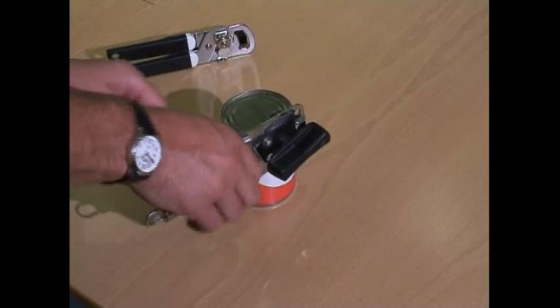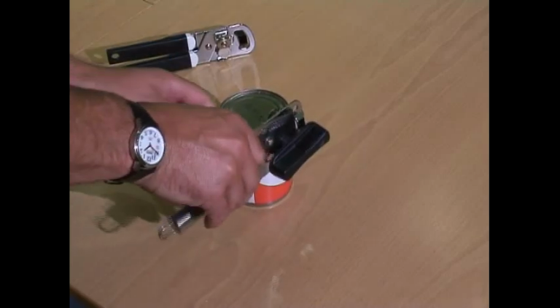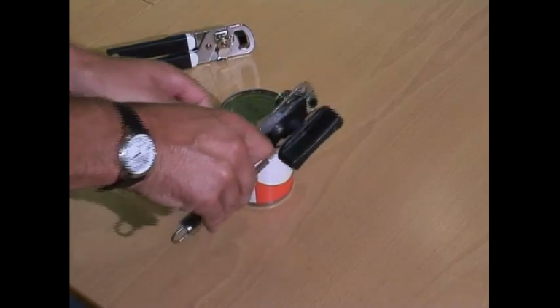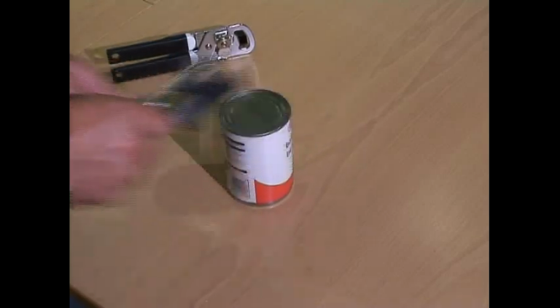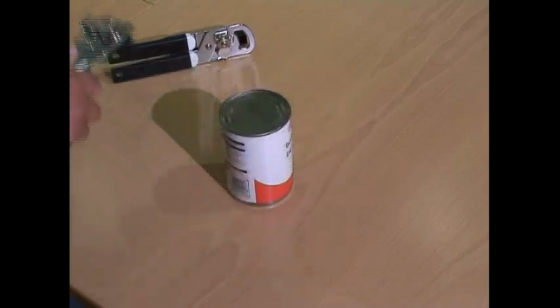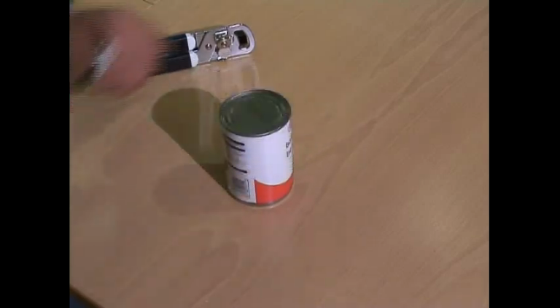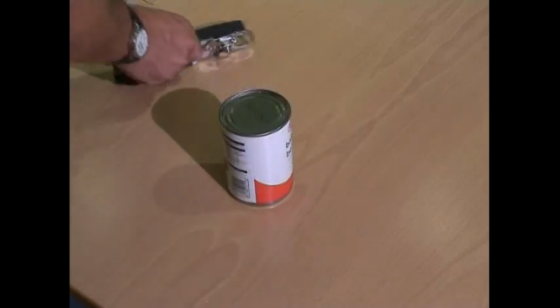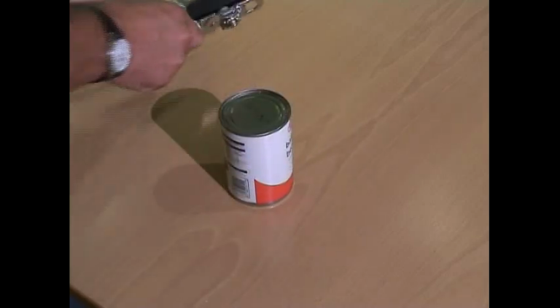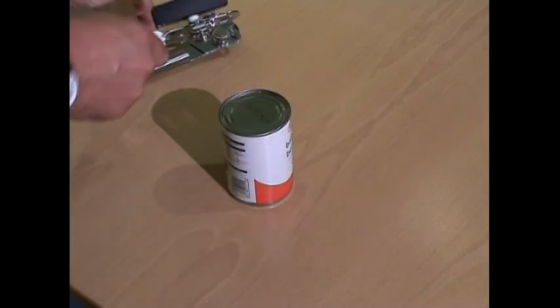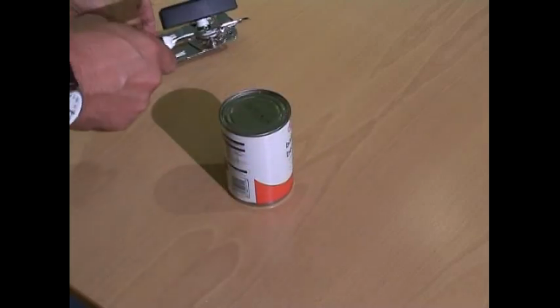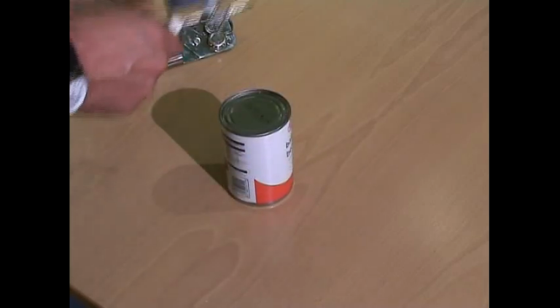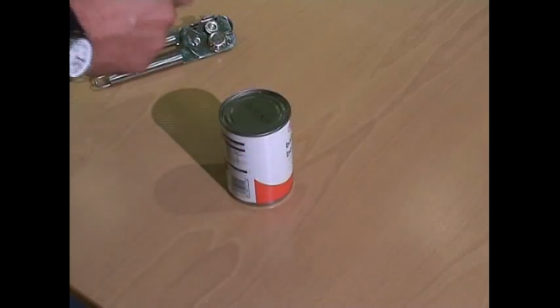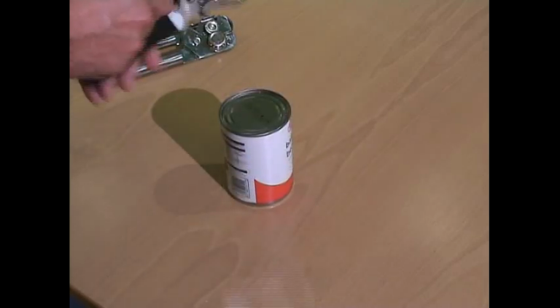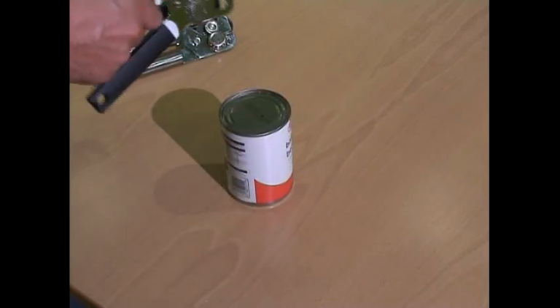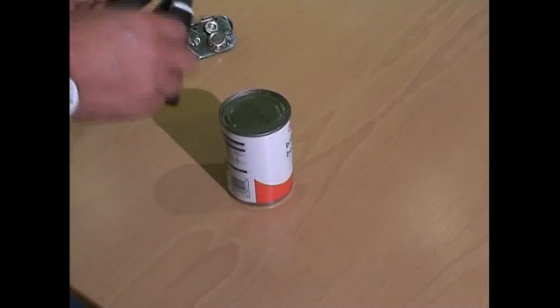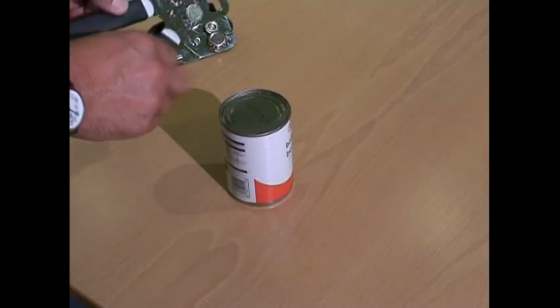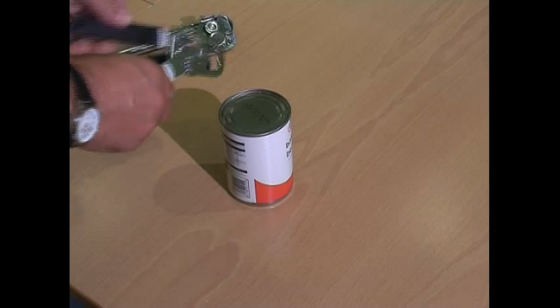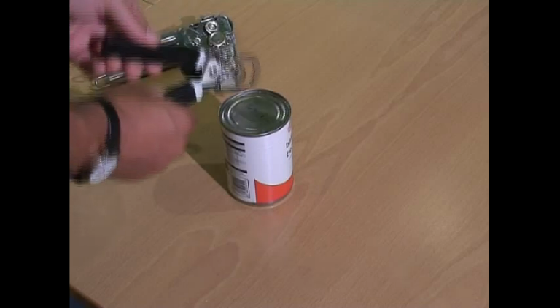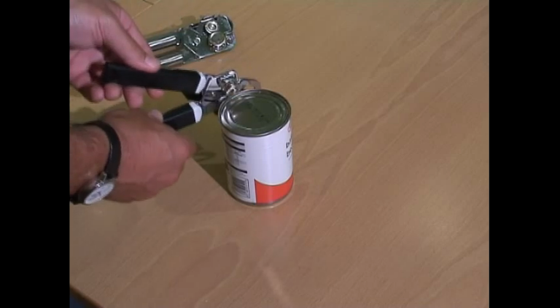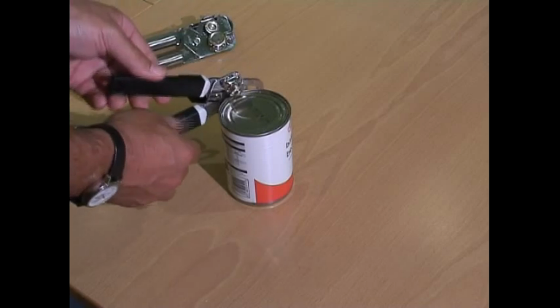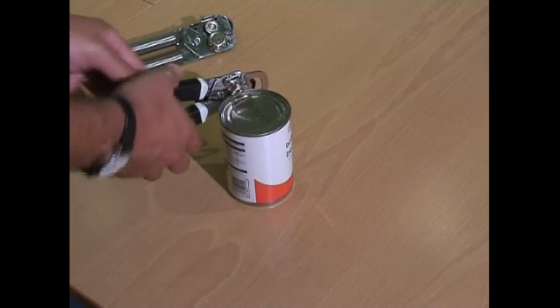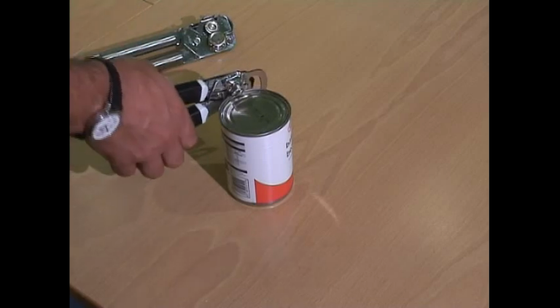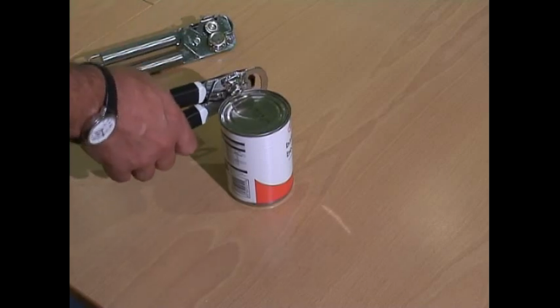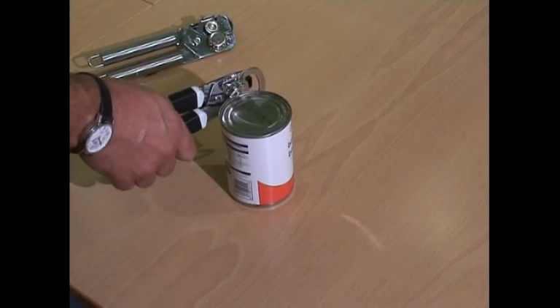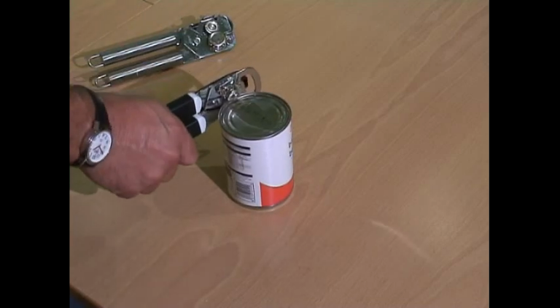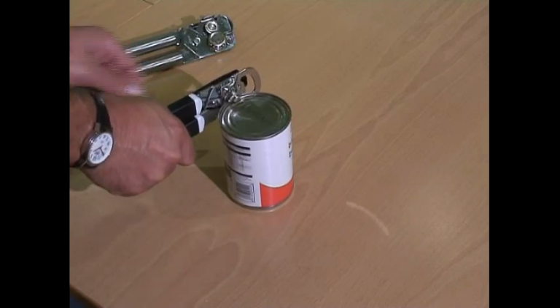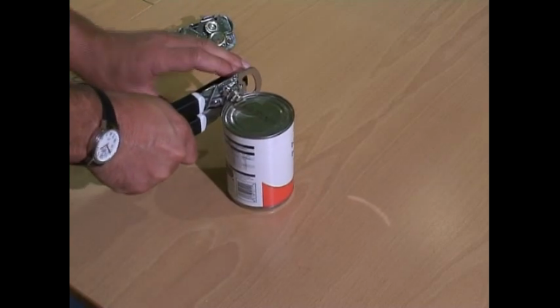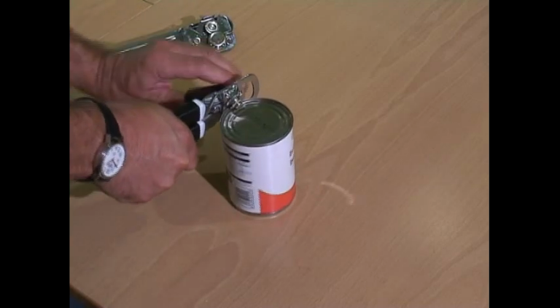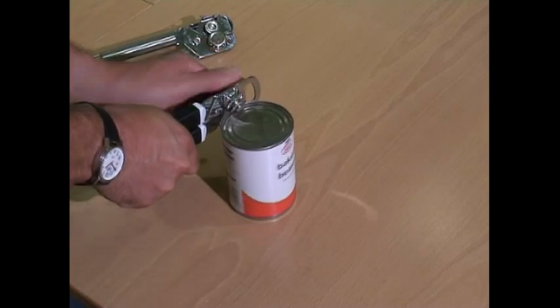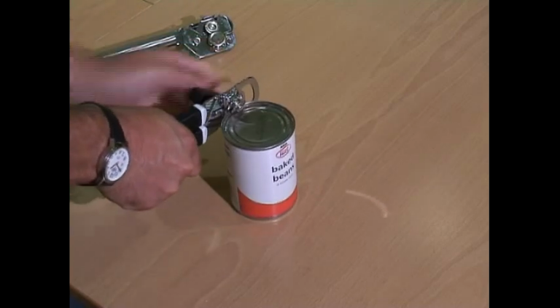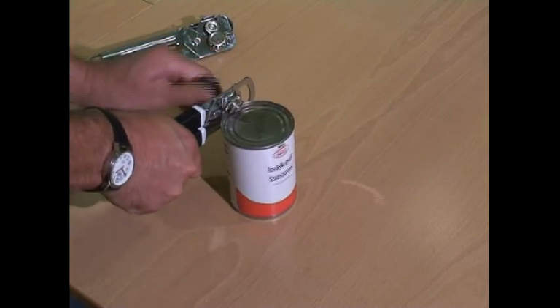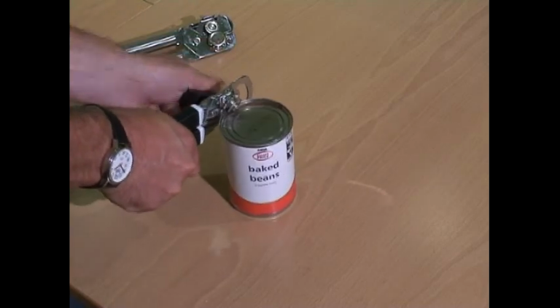The answer is a fully reversed left-handed tin opener that has the blades the other way around, which can go on to the left-hand side of the tin and be used with the left hand.